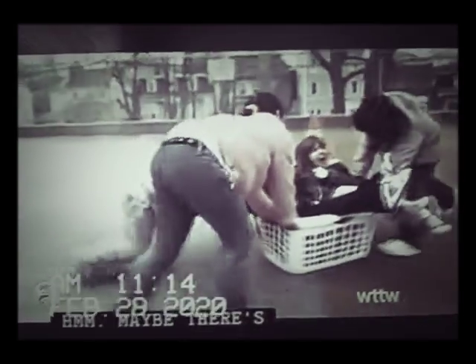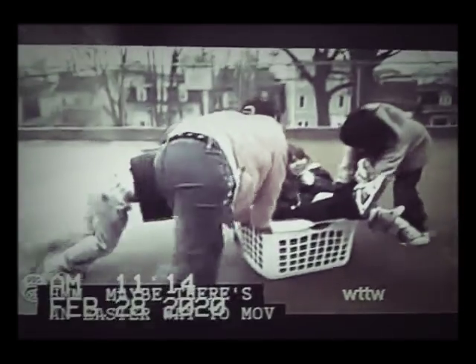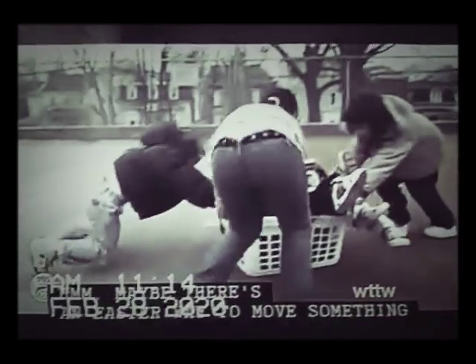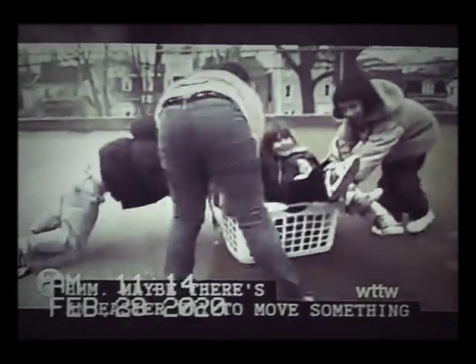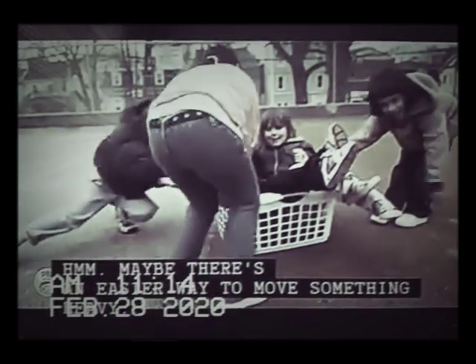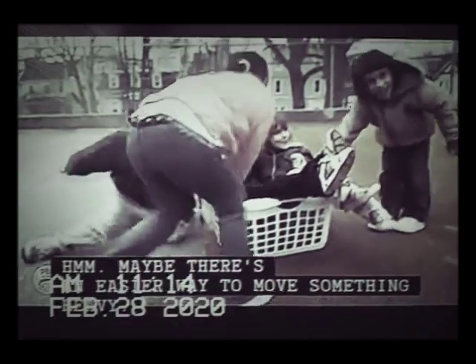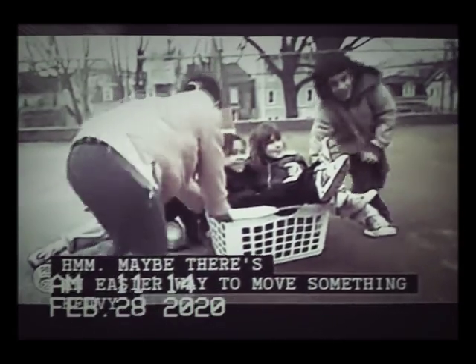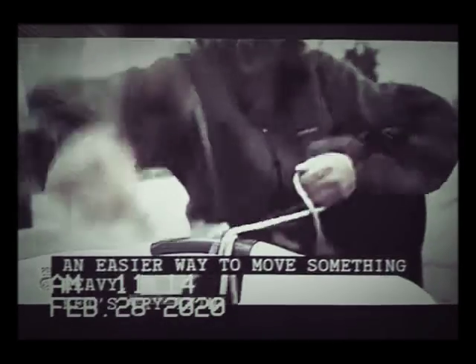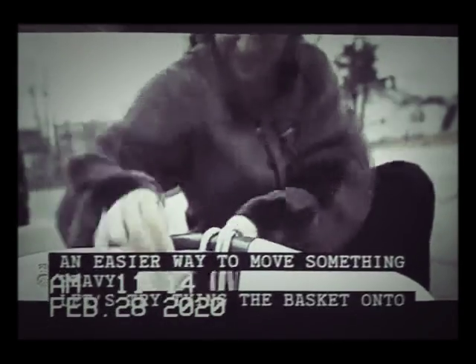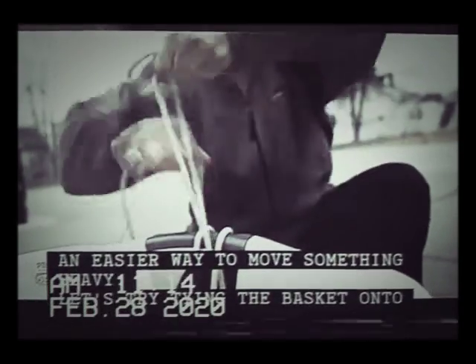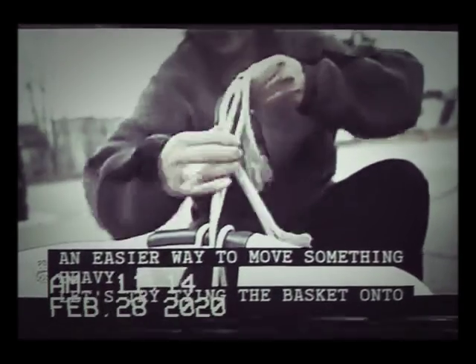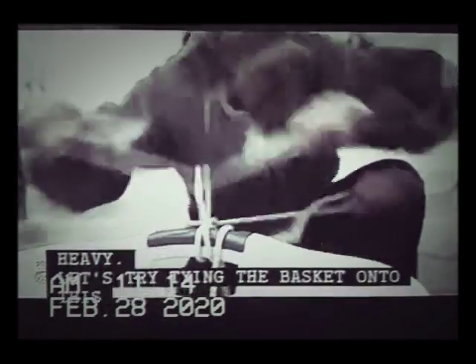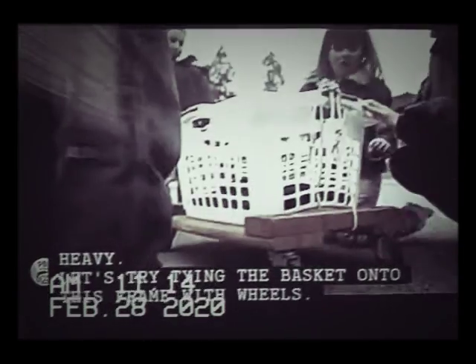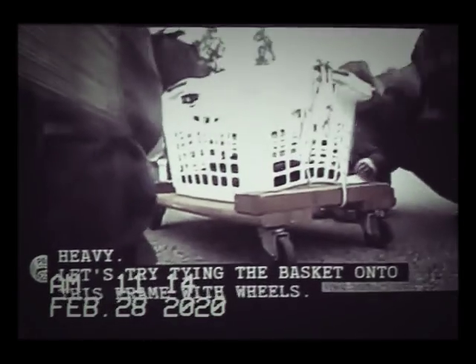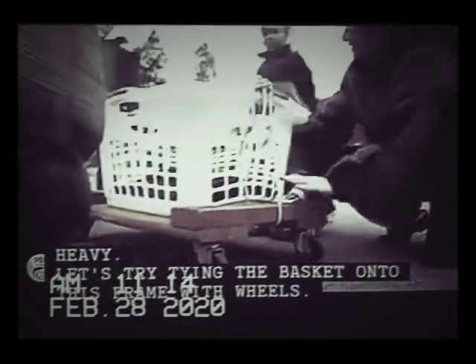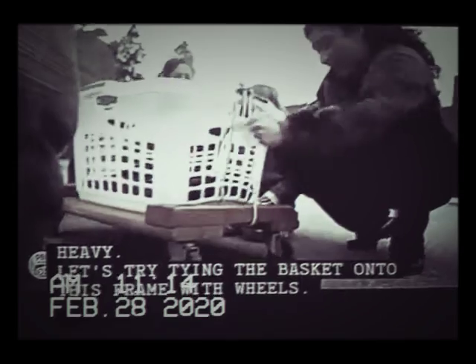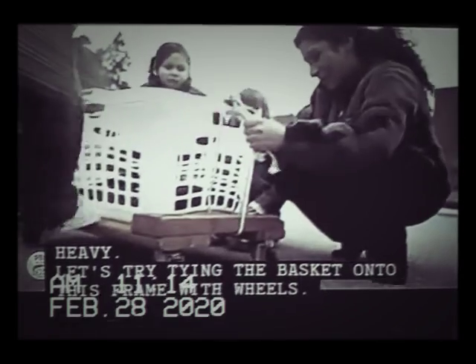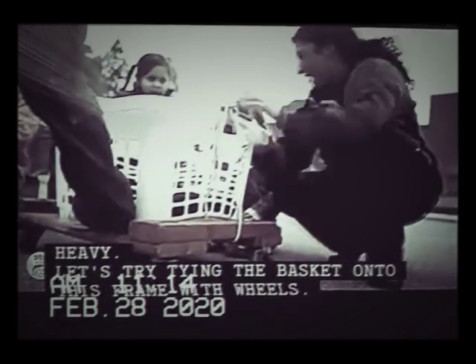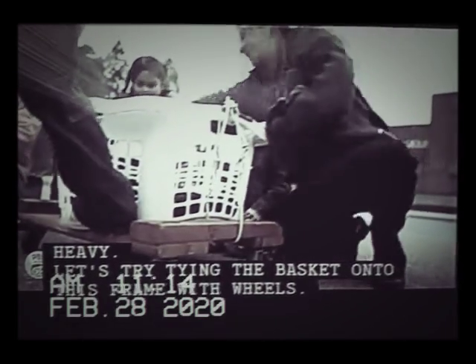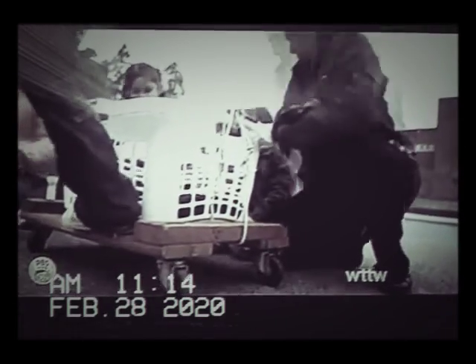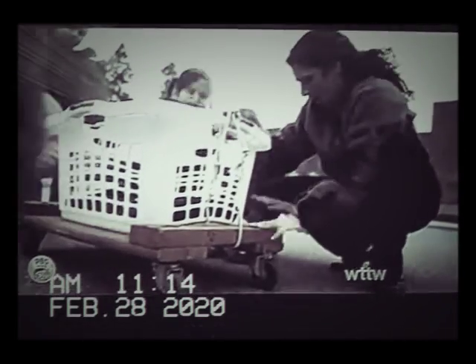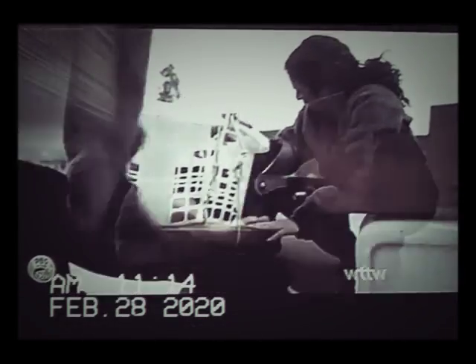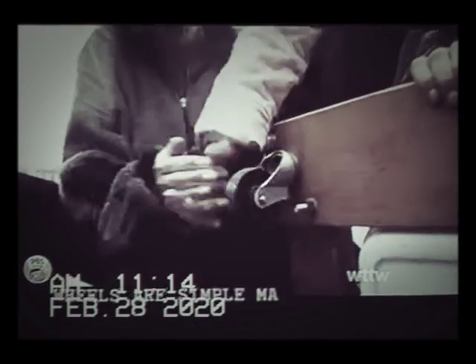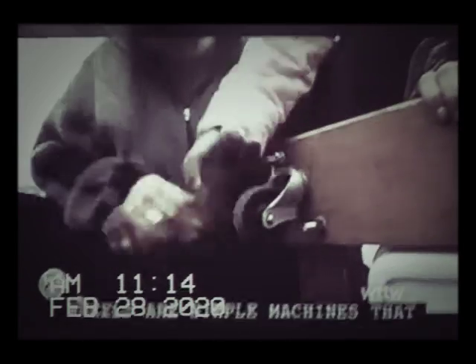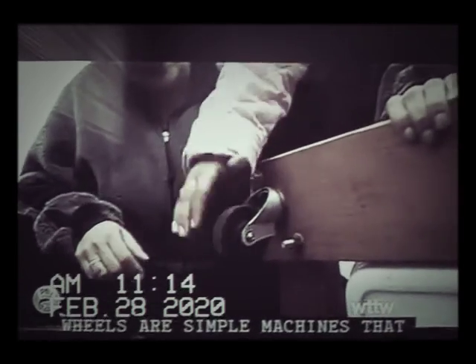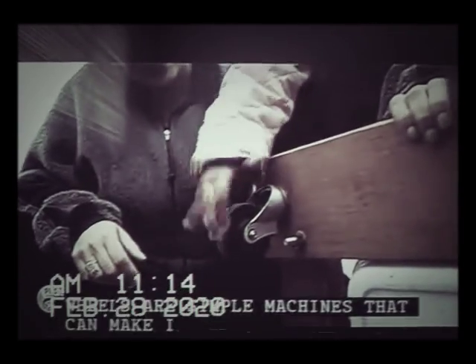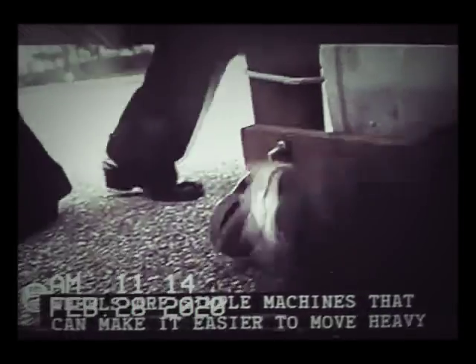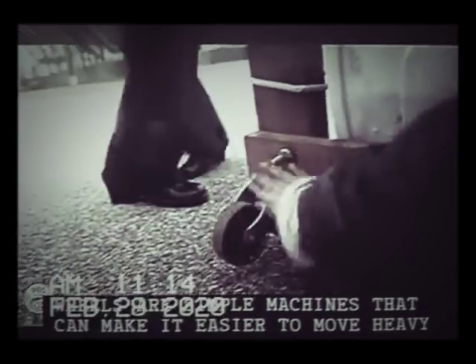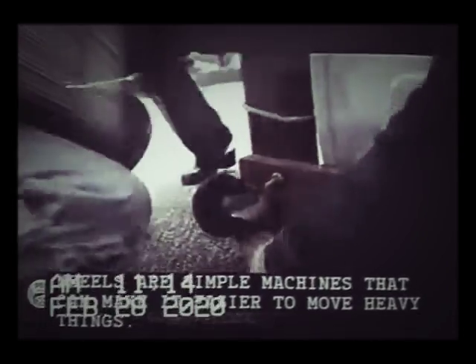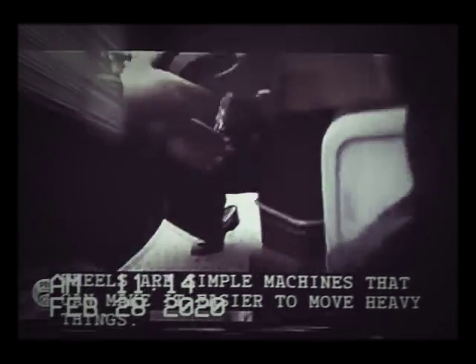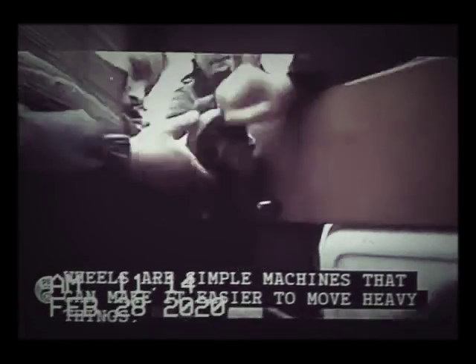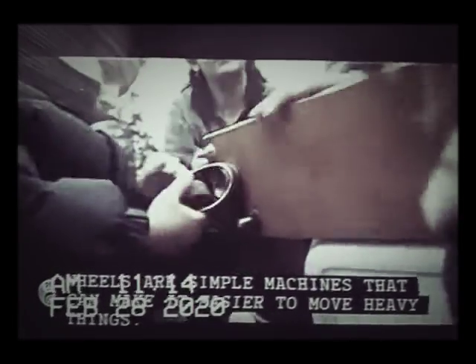Maybe there's an easier way to move something heavy. Let's try tying the basket onto this frame with wheels. Wheels are simple machines that can make it easier to move heavy things.